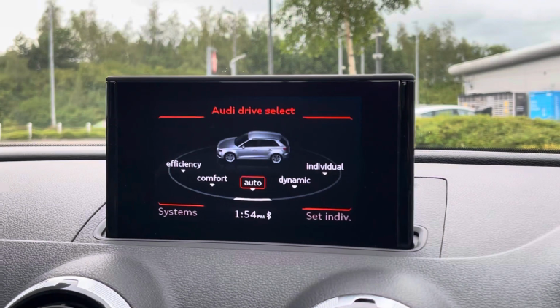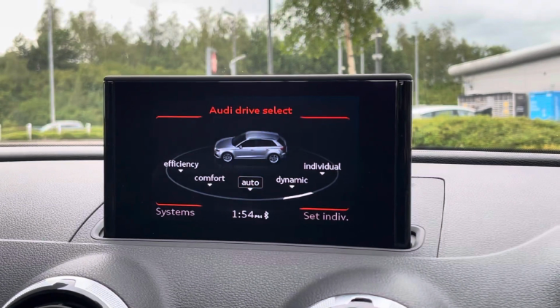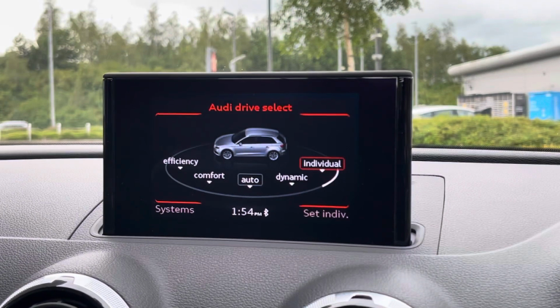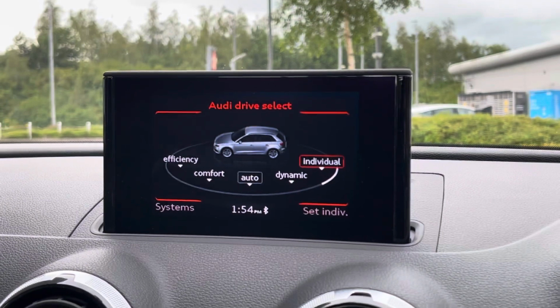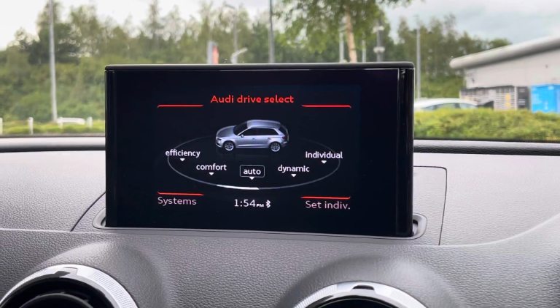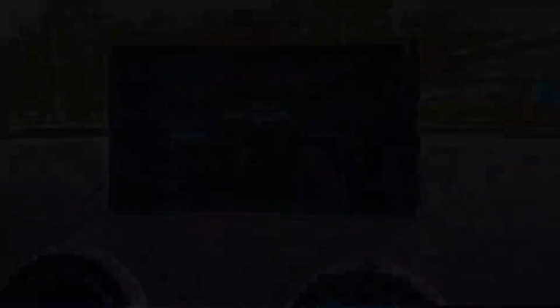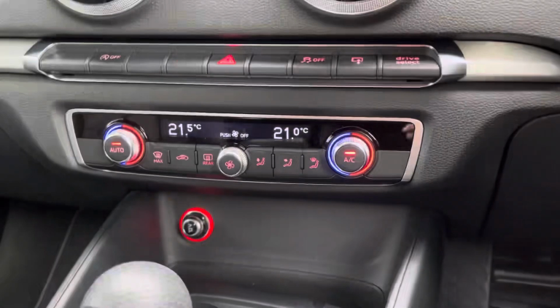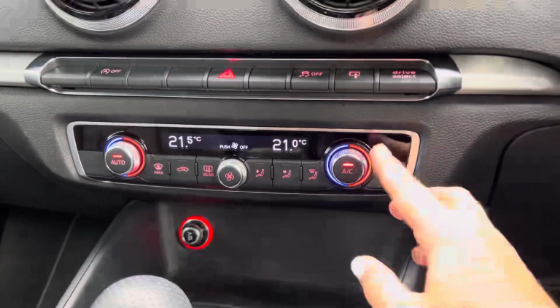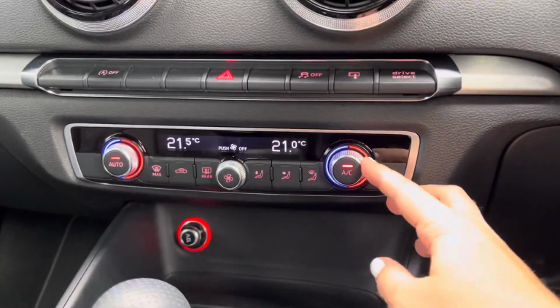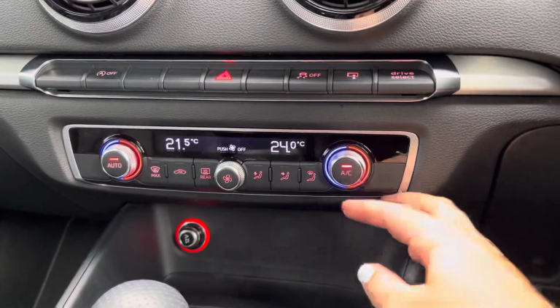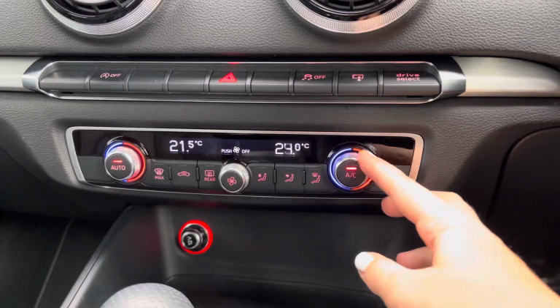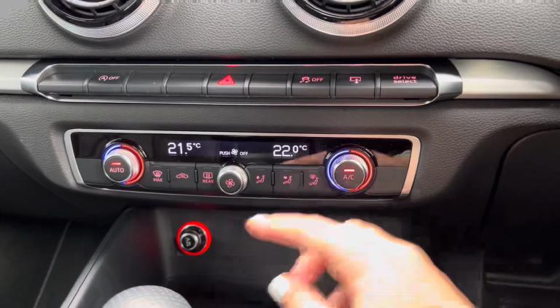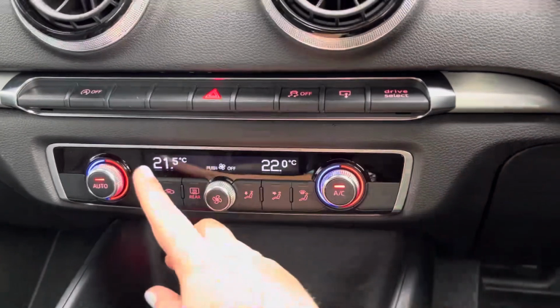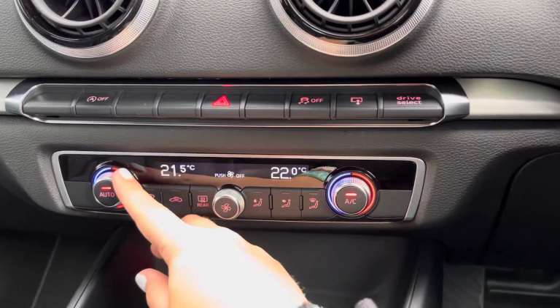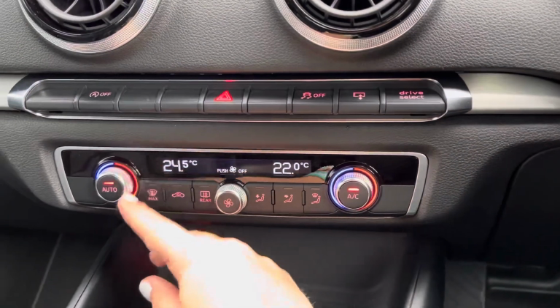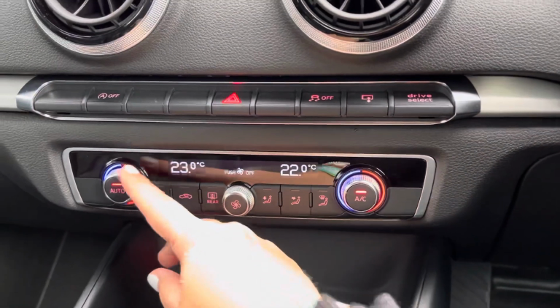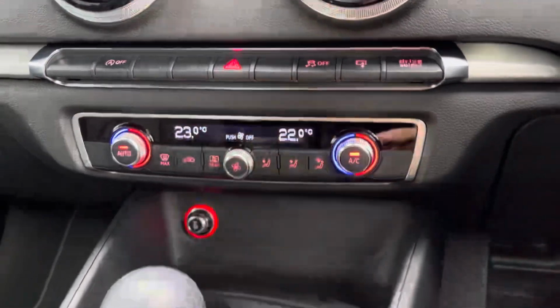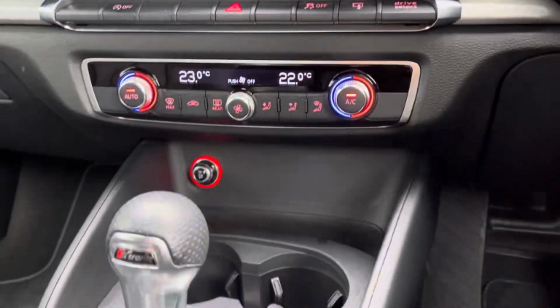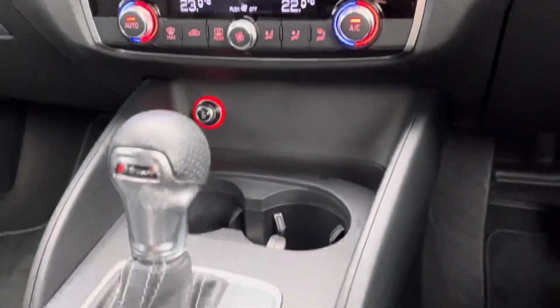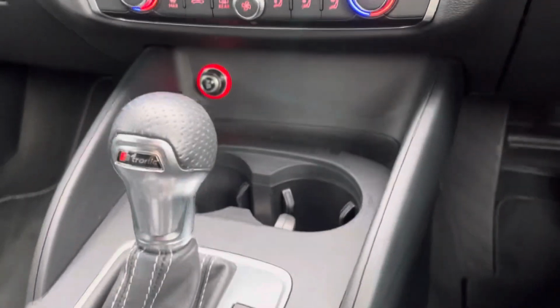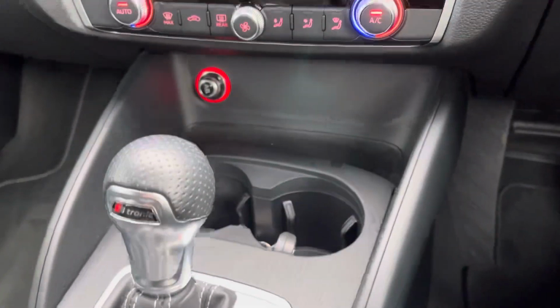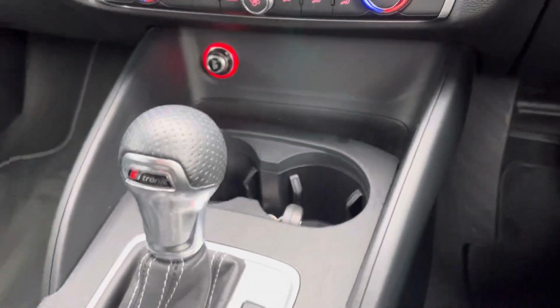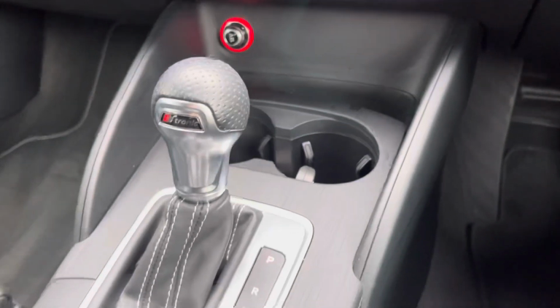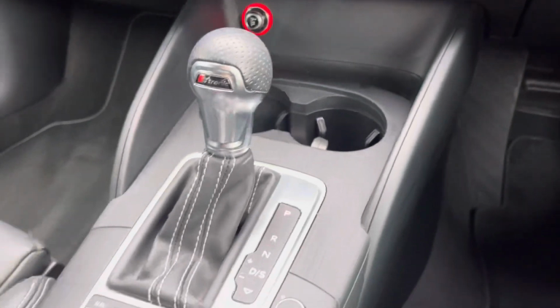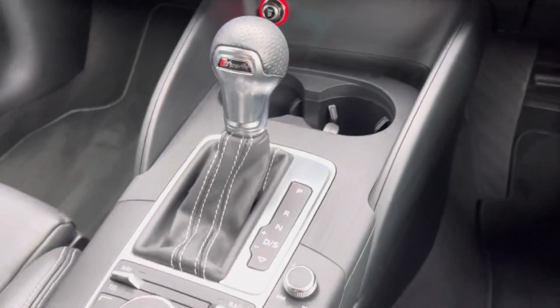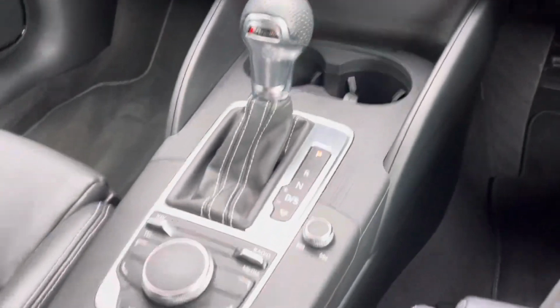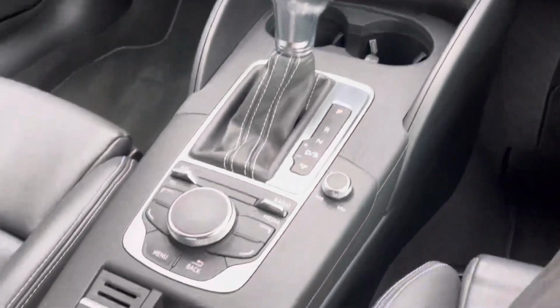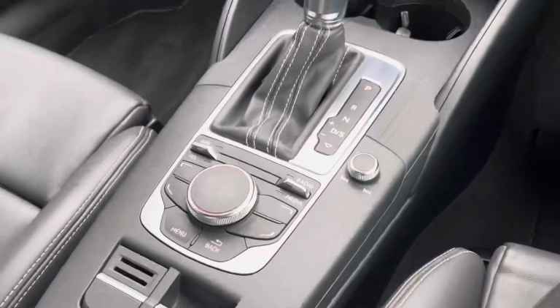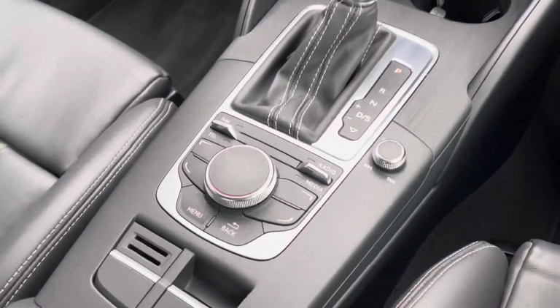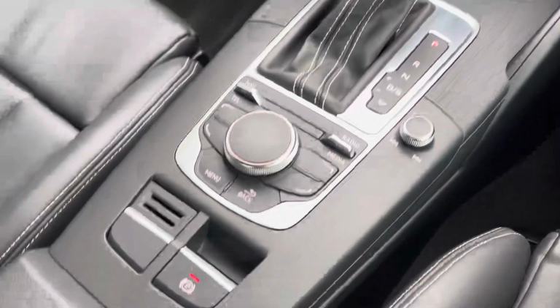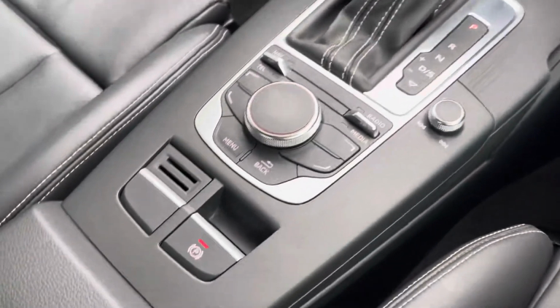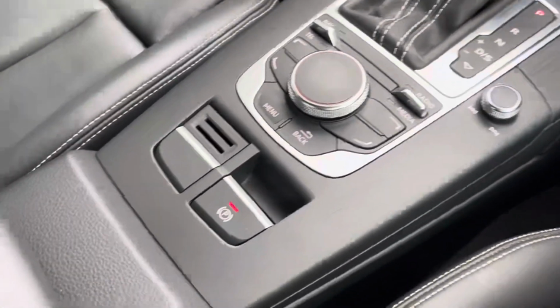This car also comes with dual climate controls ensuring both you and your front seat passenger are always comfortable. Then we have the cup holders for both yourself and the front seat passenger, the automatic gear stick, the electronic parking brake and the infotainment device control panel.